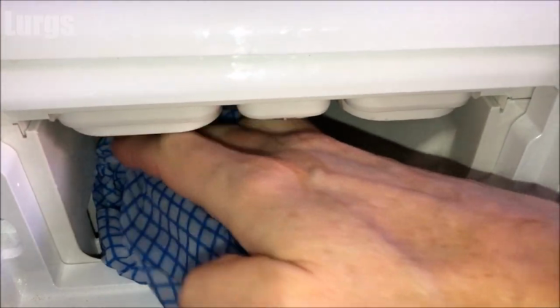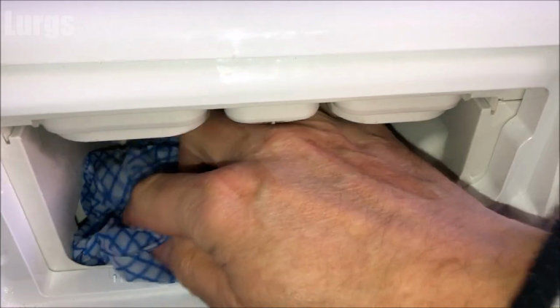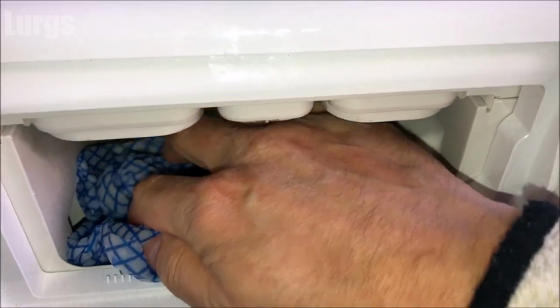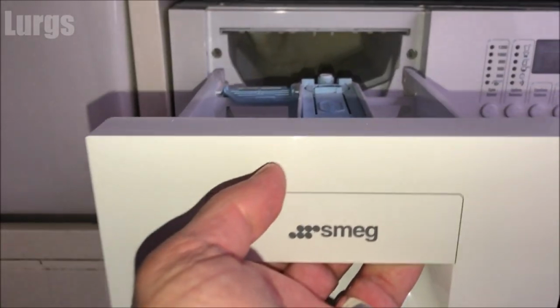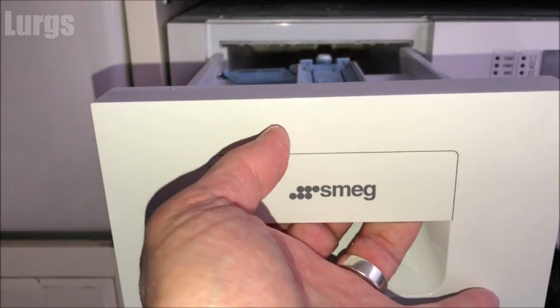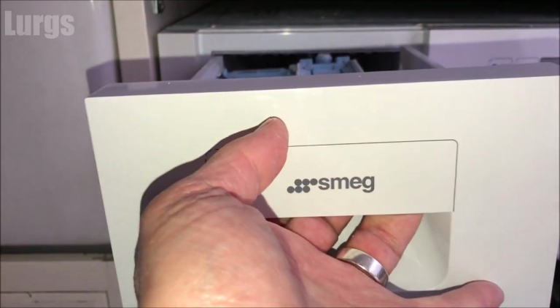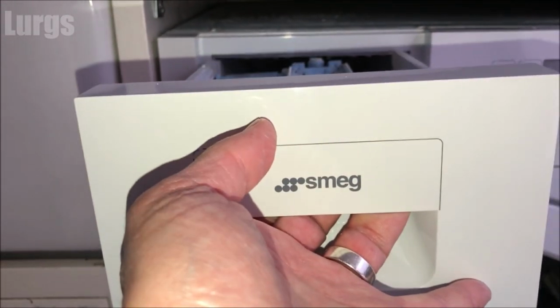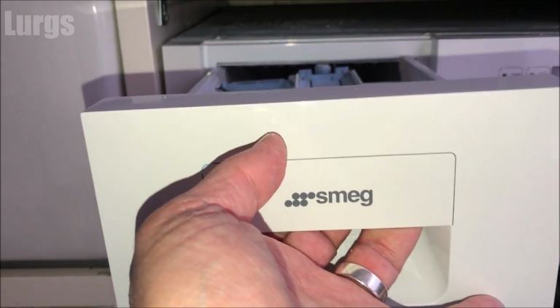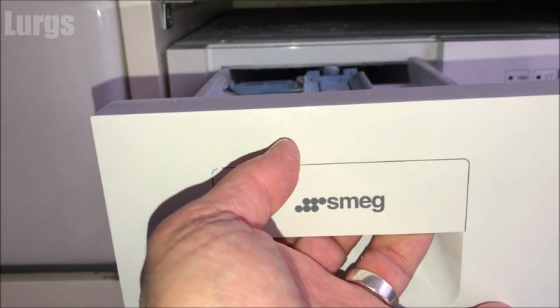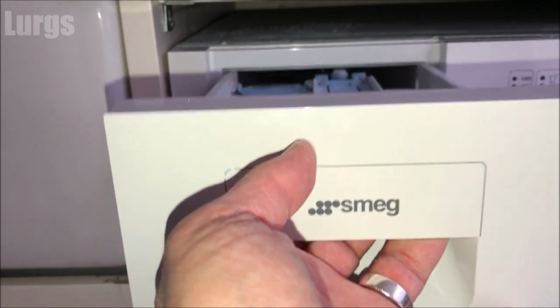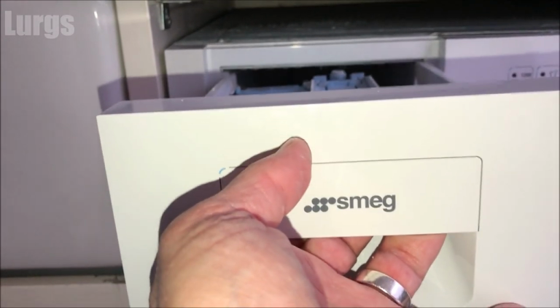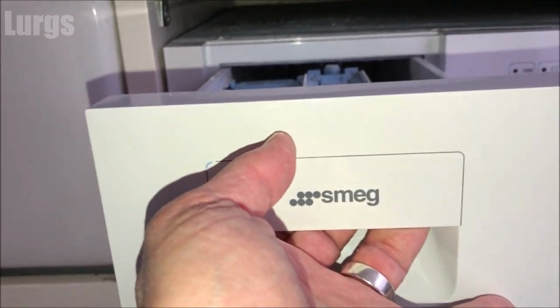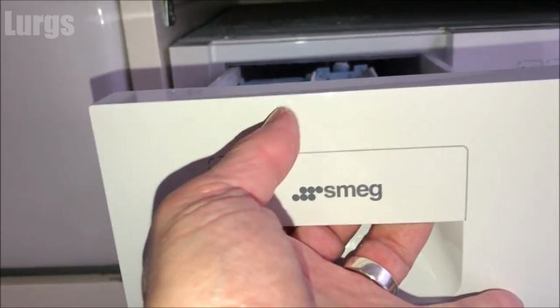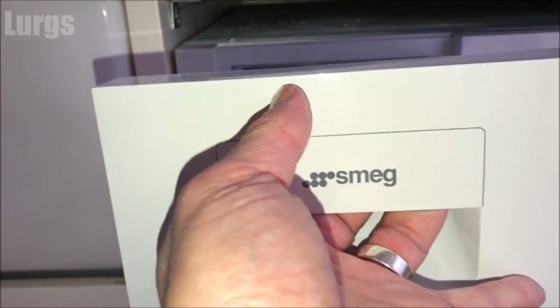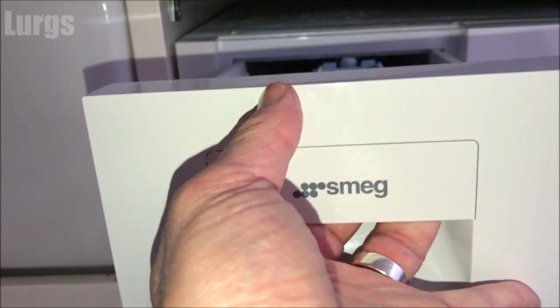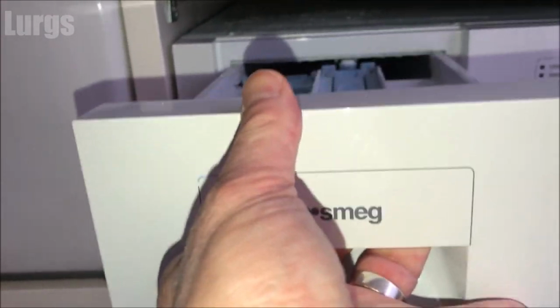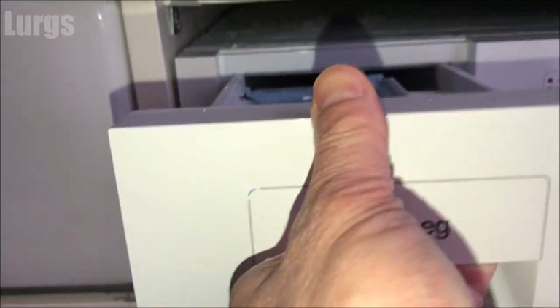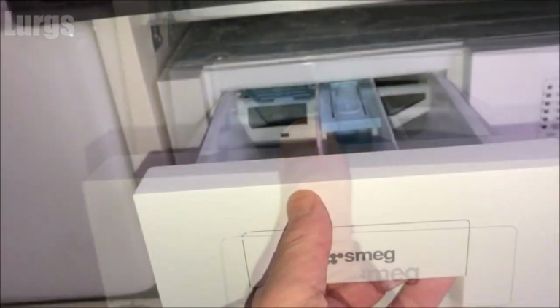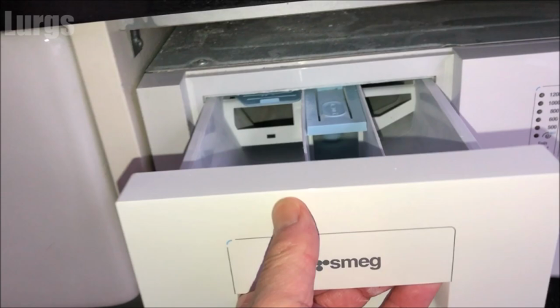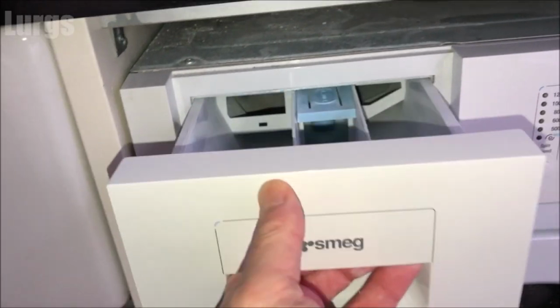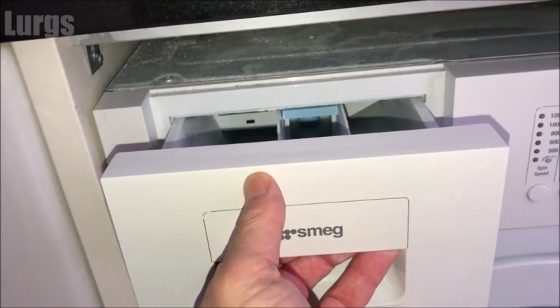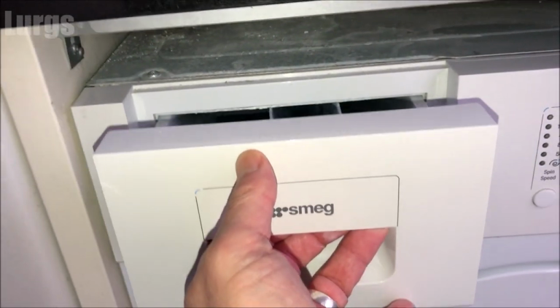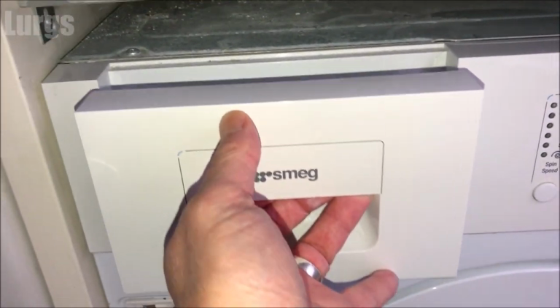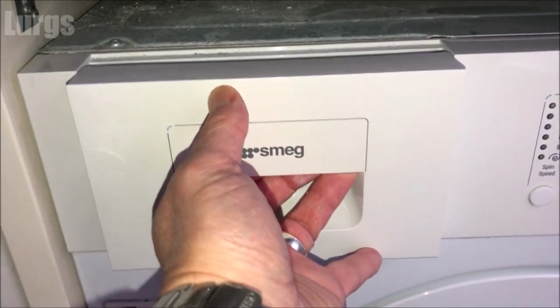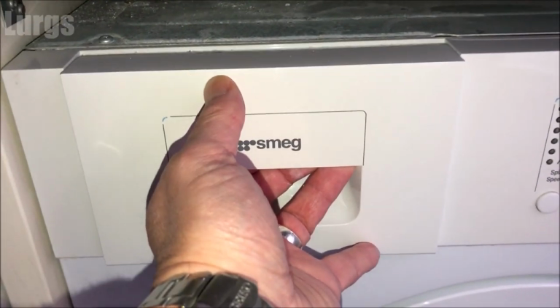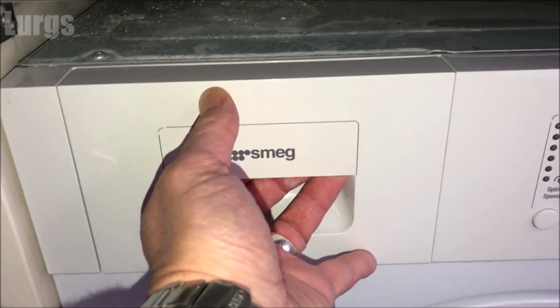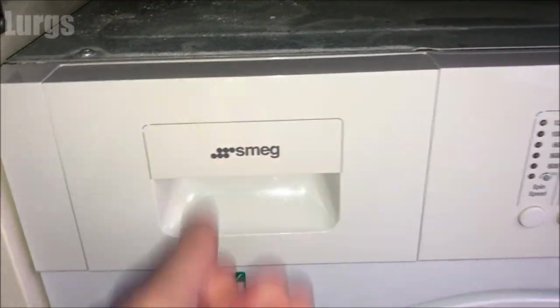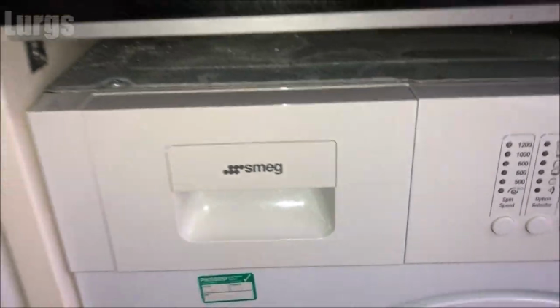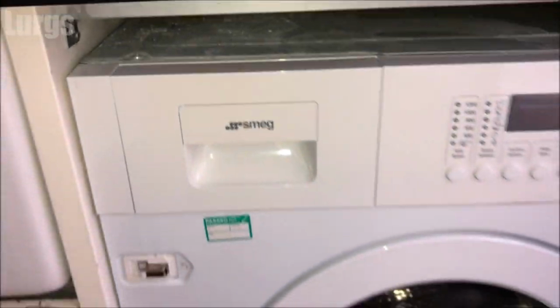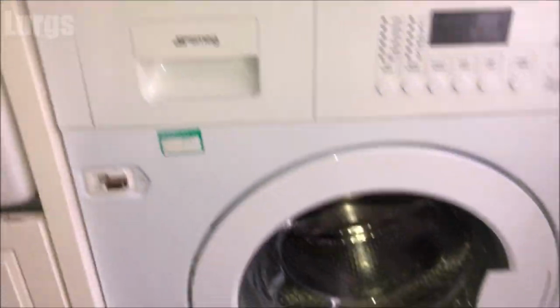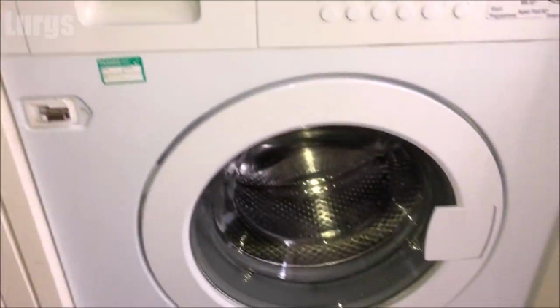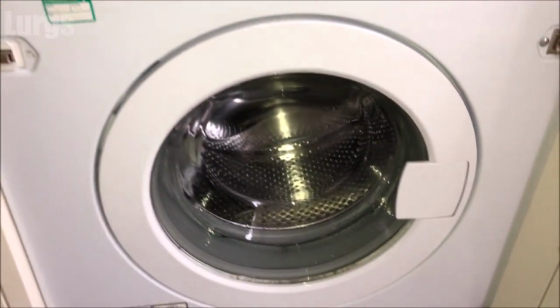Now to put the dispenser drawer back in, just line it up with the grooves. To make it a bit easier, you can push that blue button back down and then it just slides all the way home.